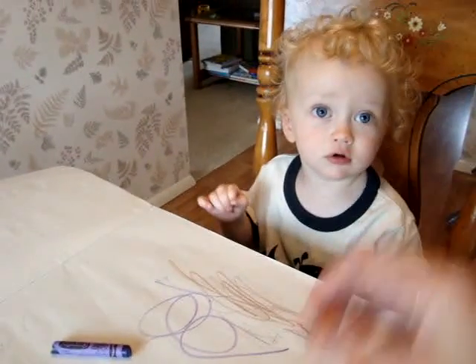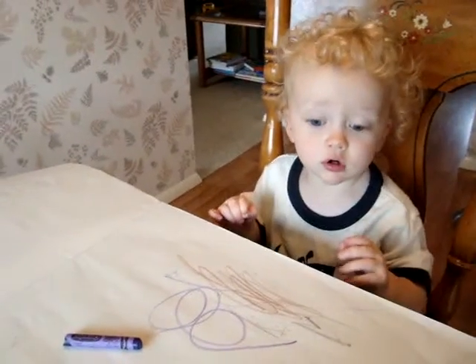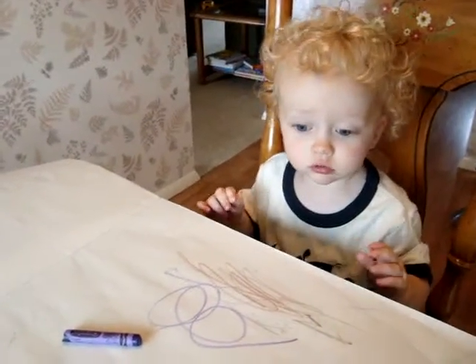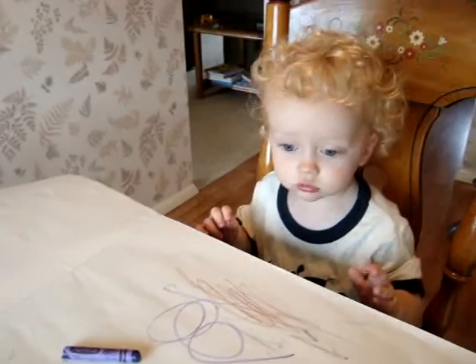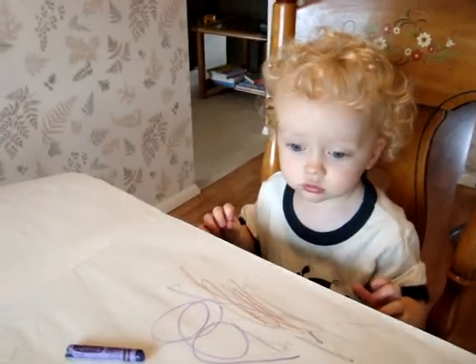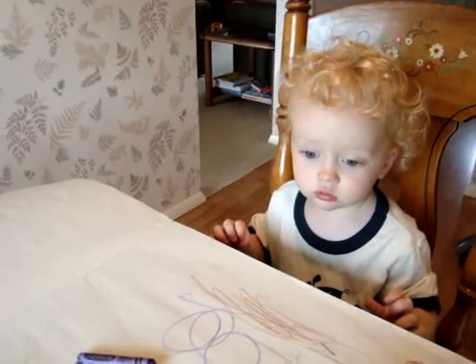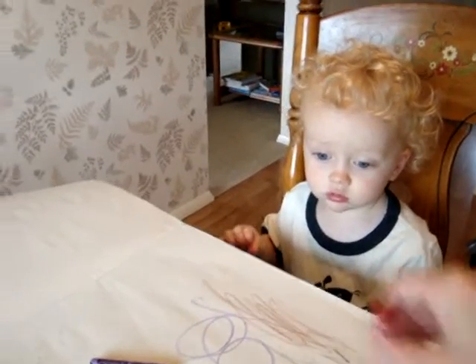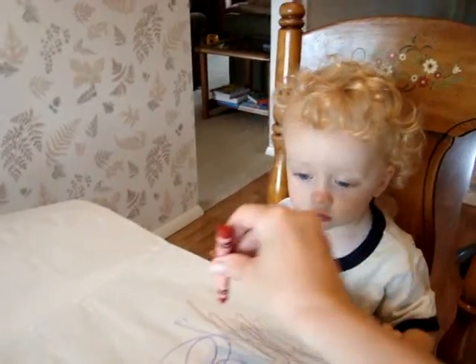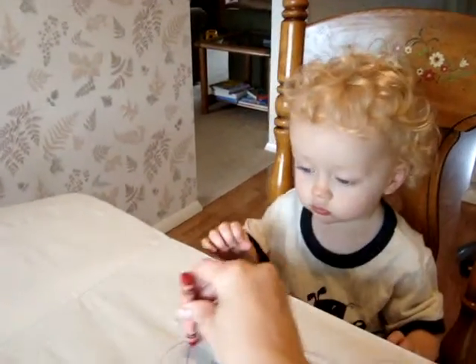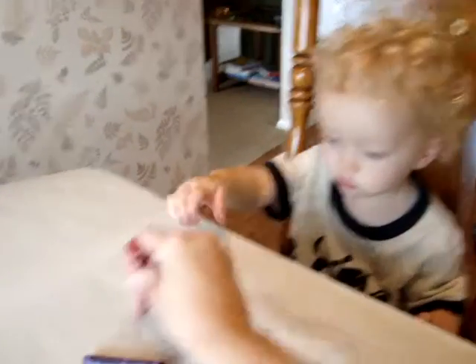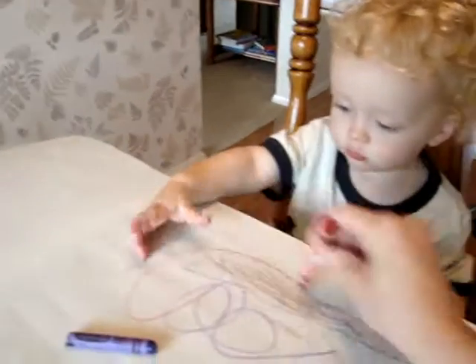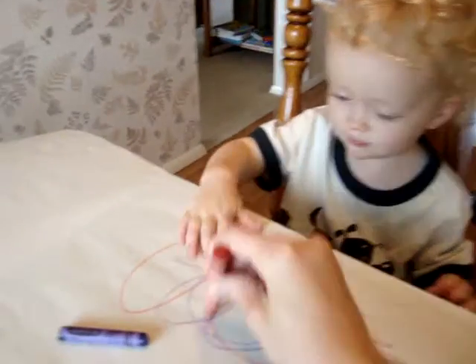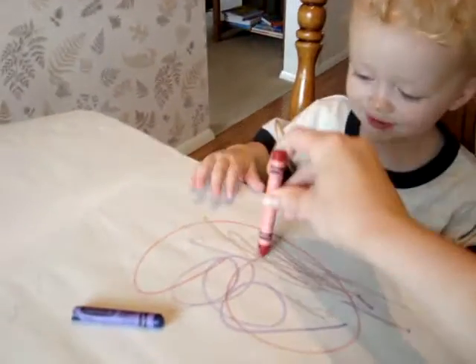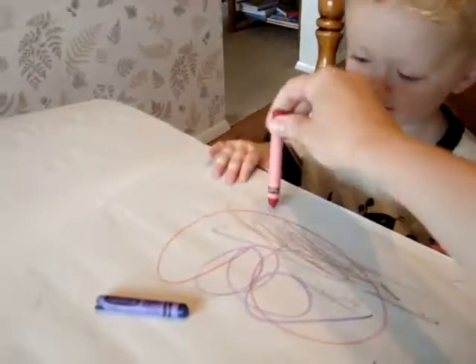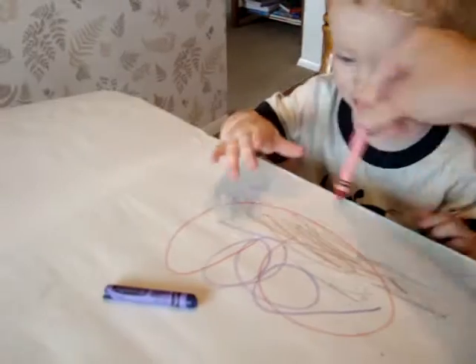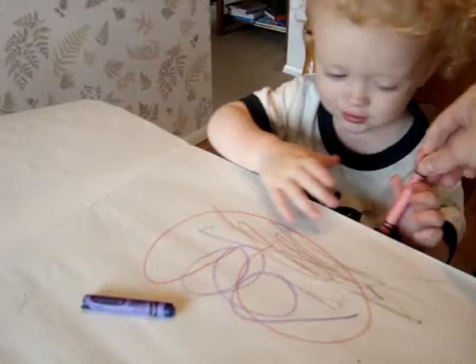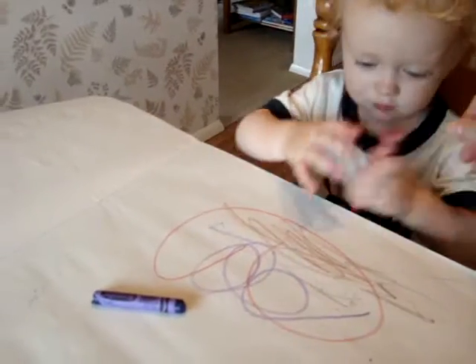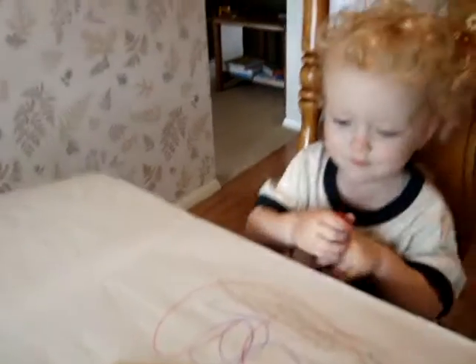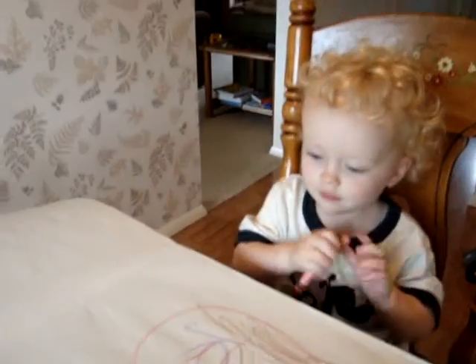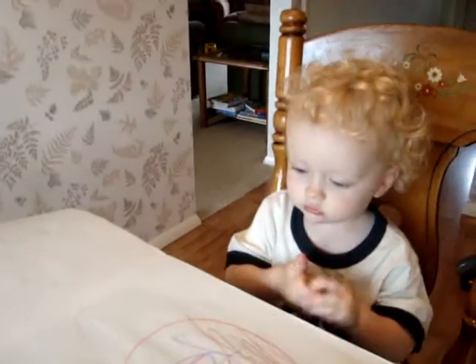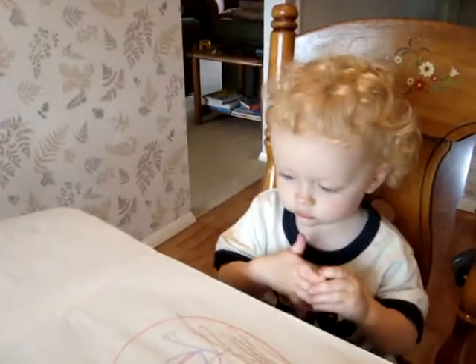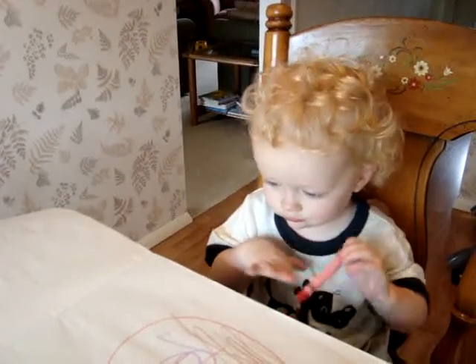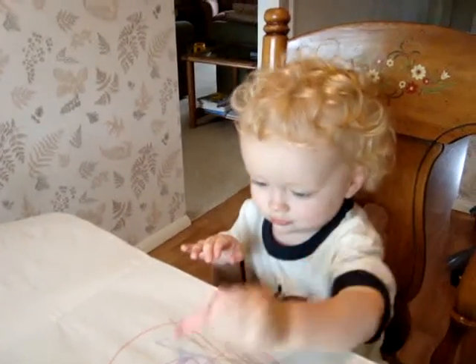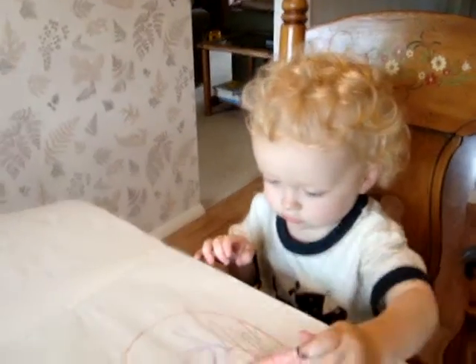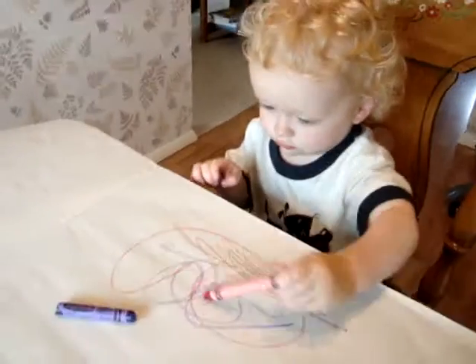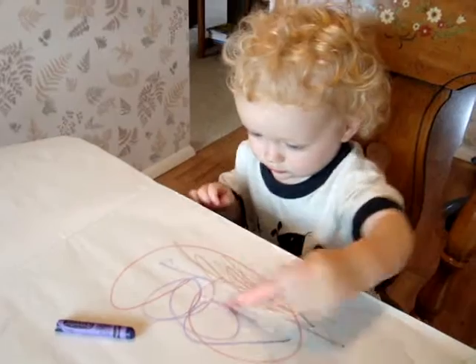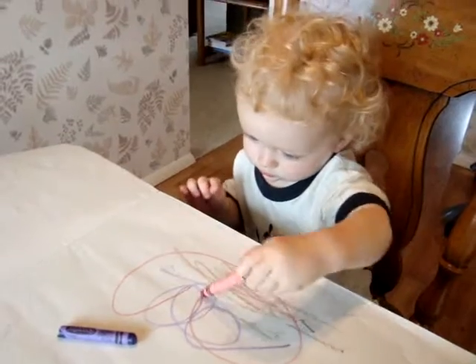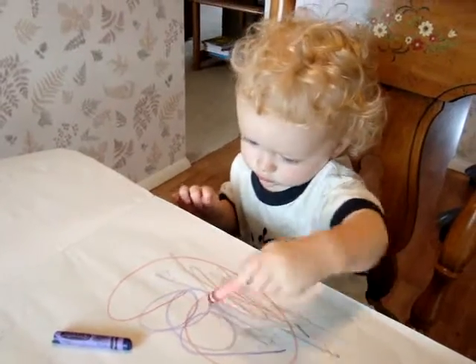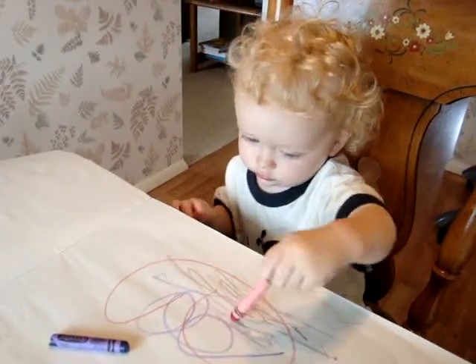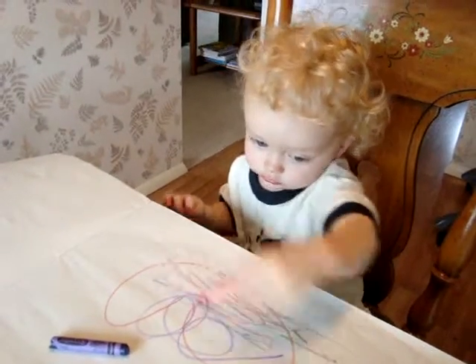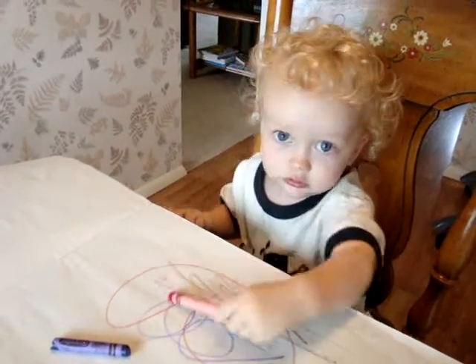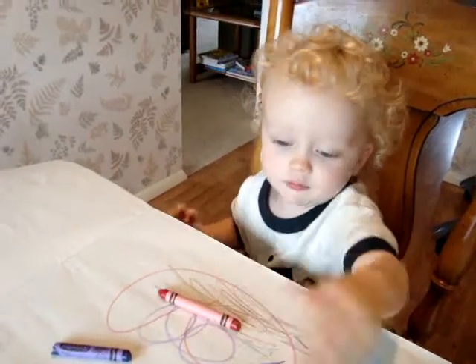Try to take that one apart? Oh, look at this one. Wow! Want to try? Yay! Yay!